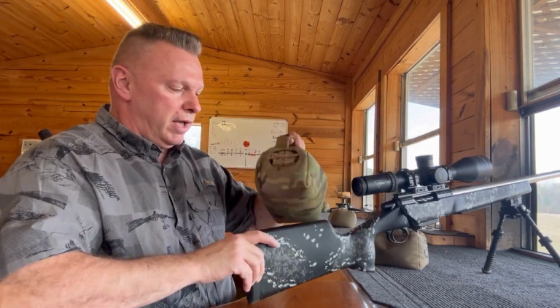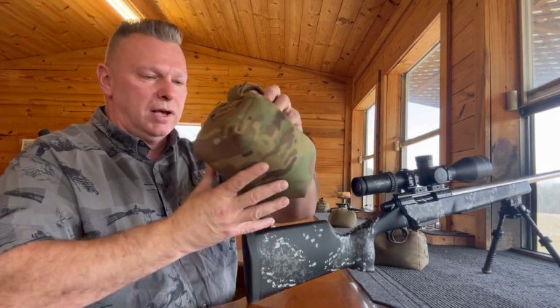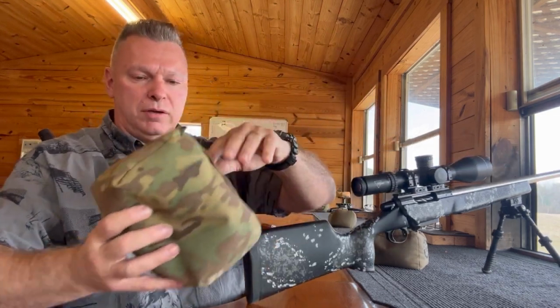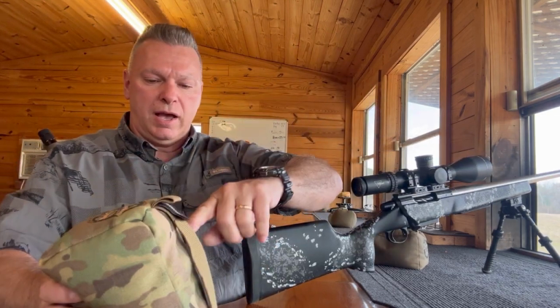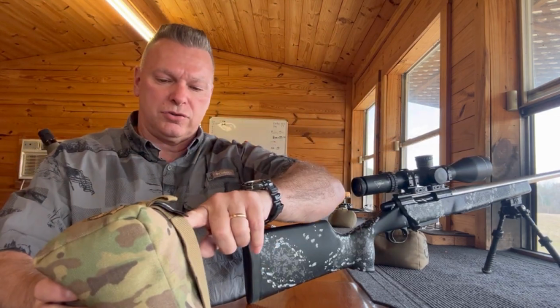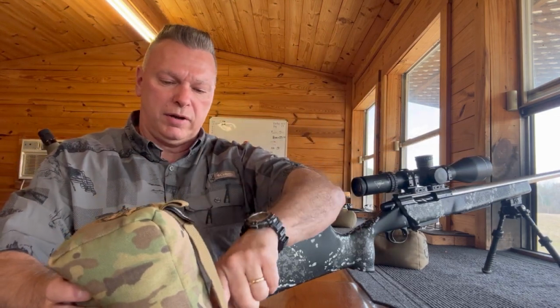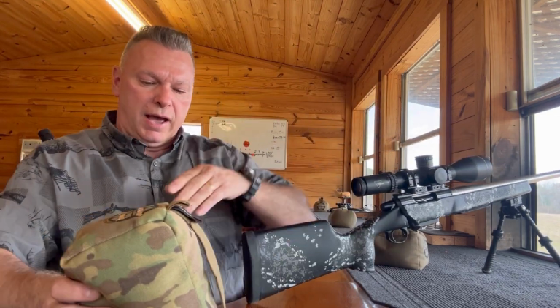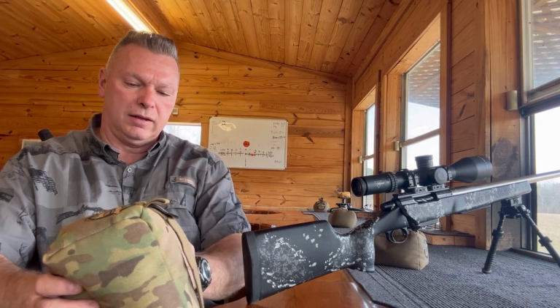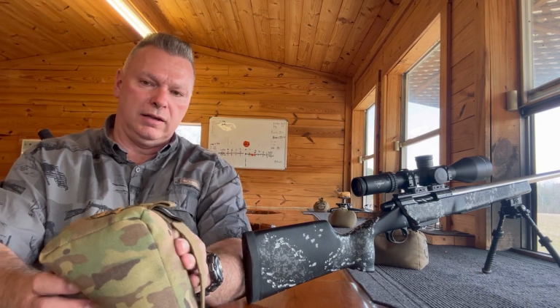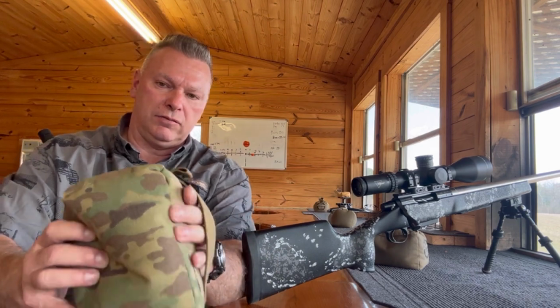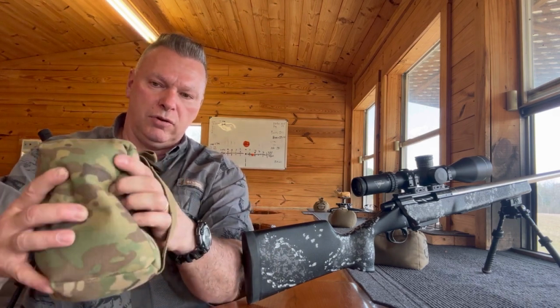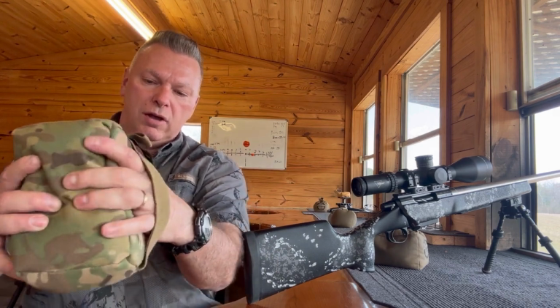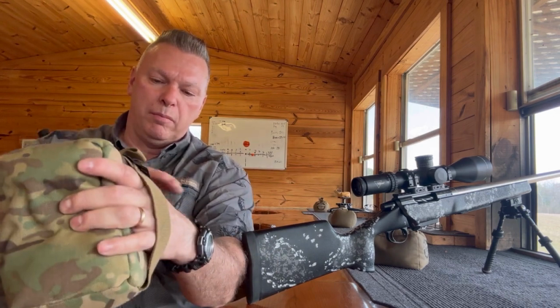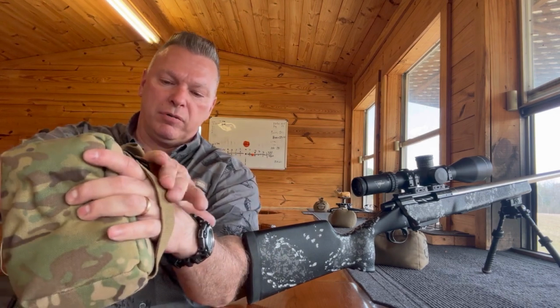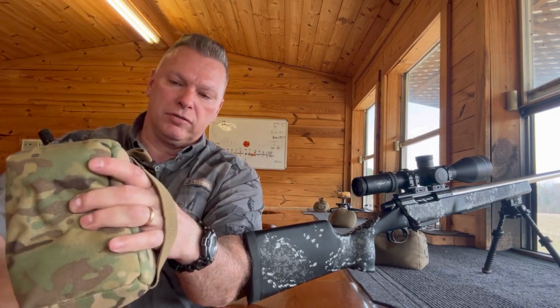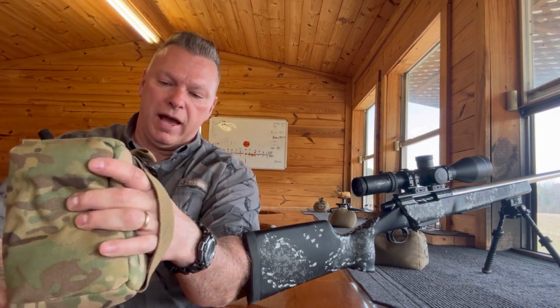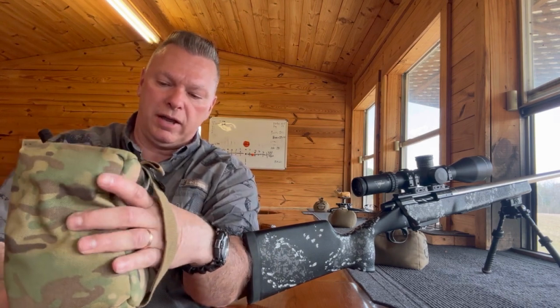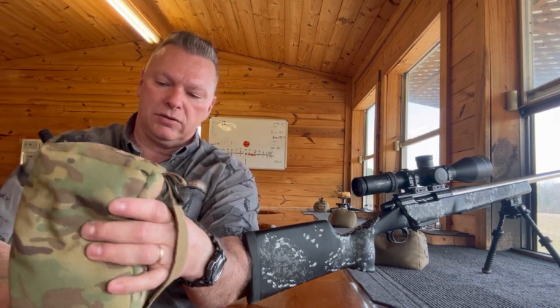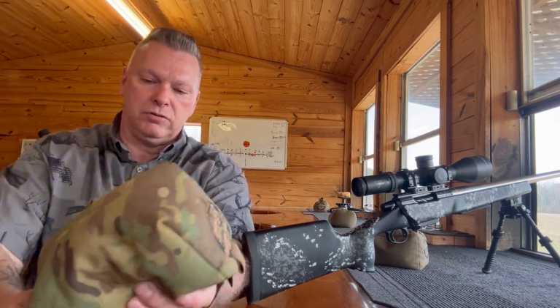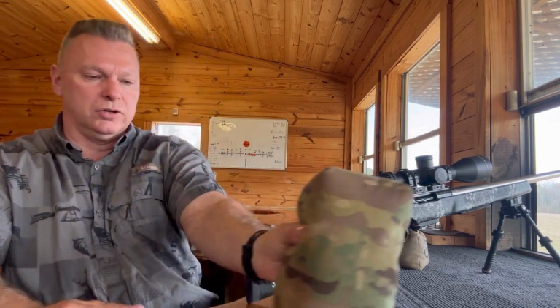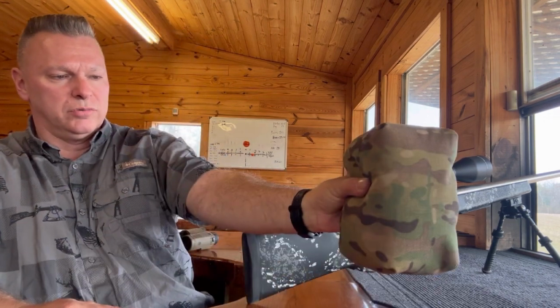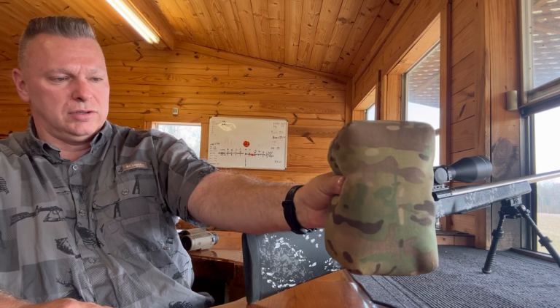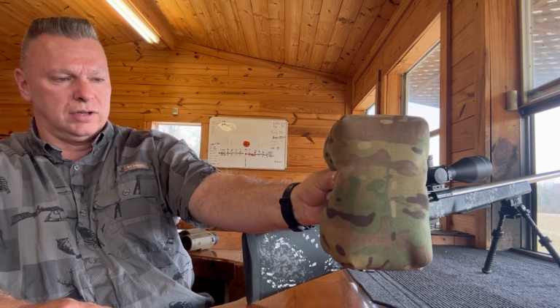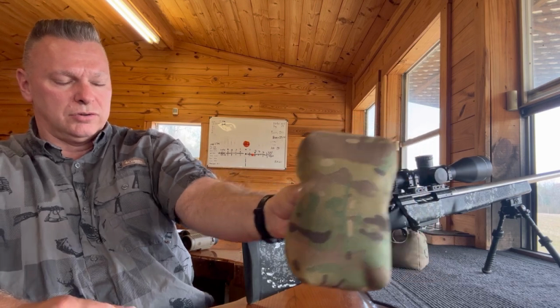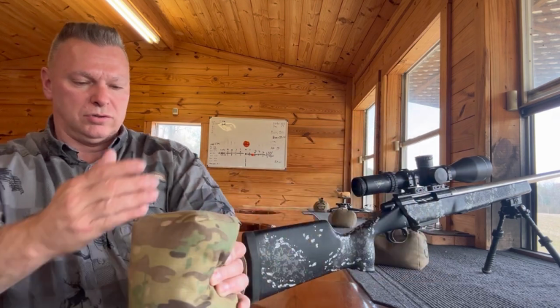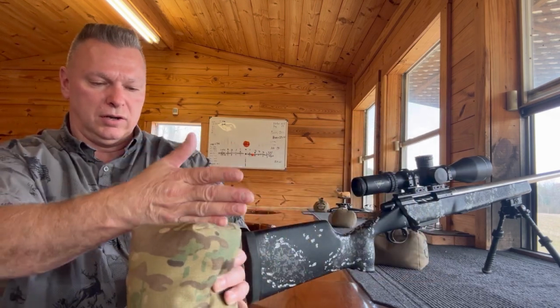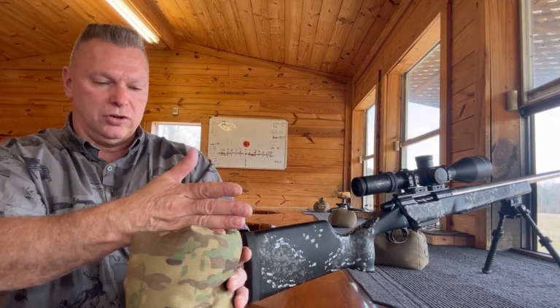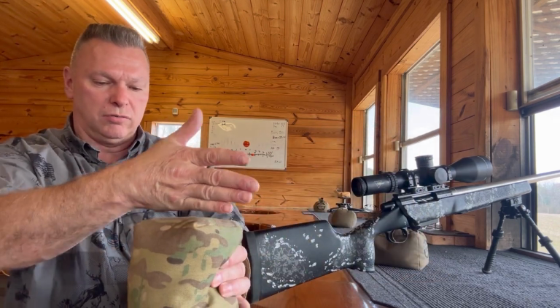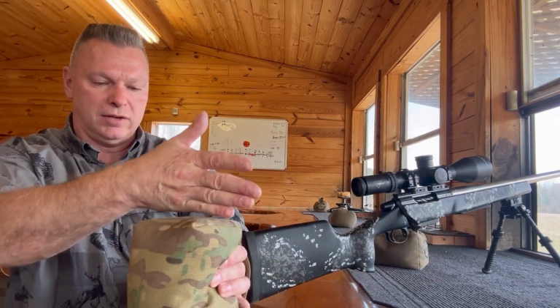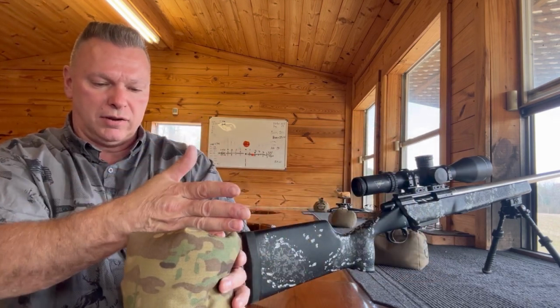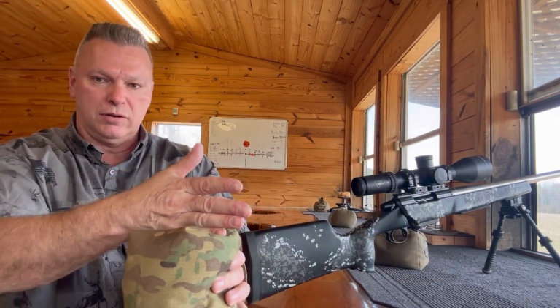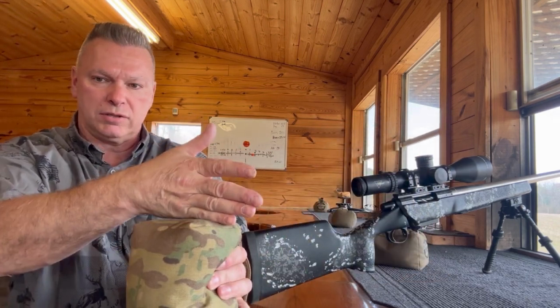The way I designed them is we have a strap on the back that gives you back pressure for the back of your hand, so when you do a good squeeze it allows you to get a good rise out of the buttstock.